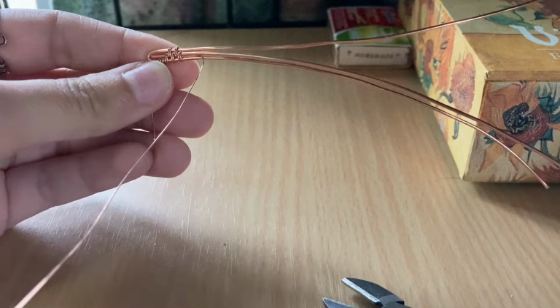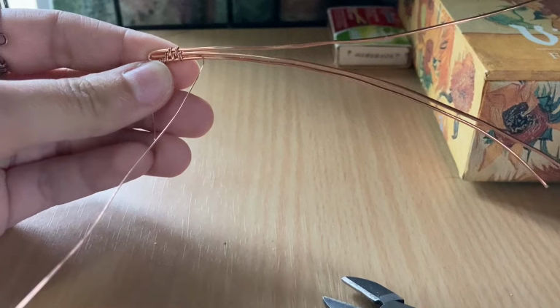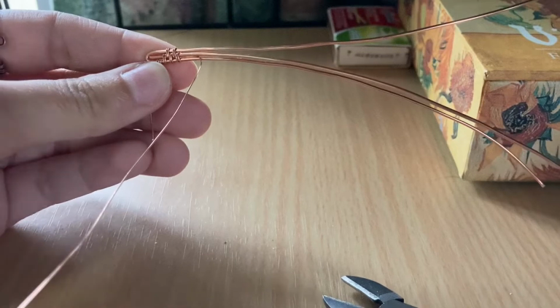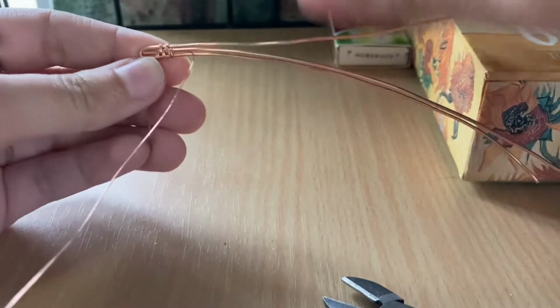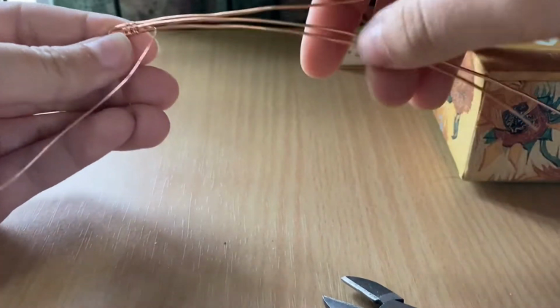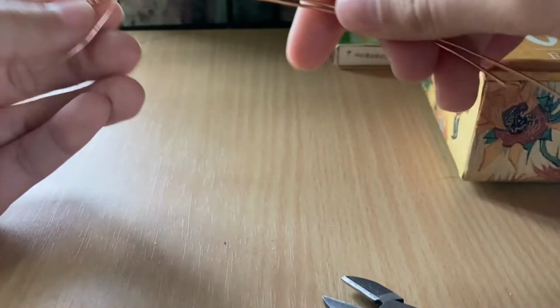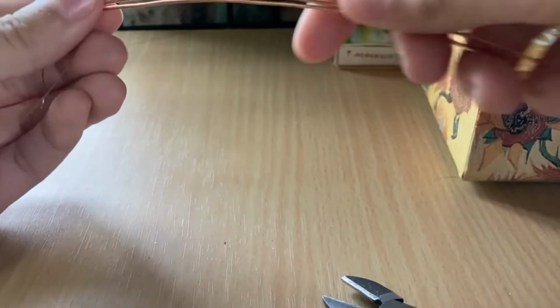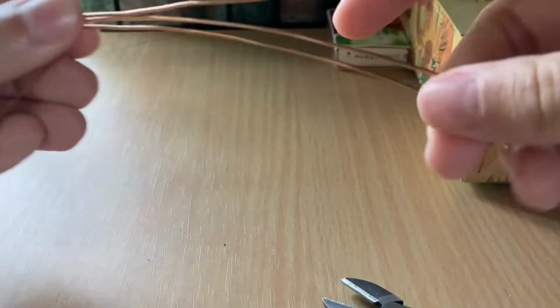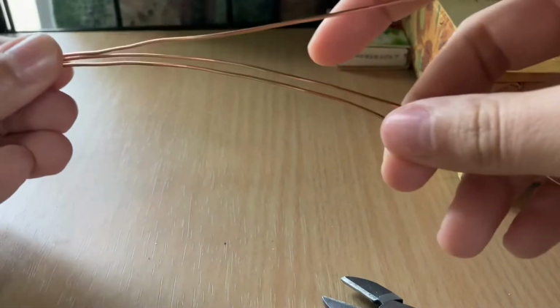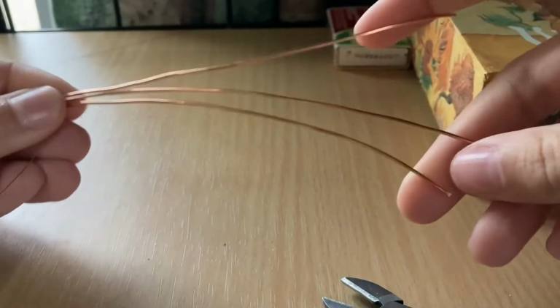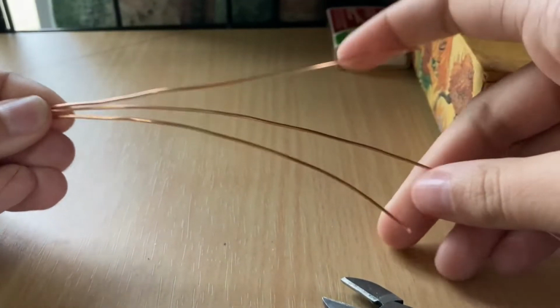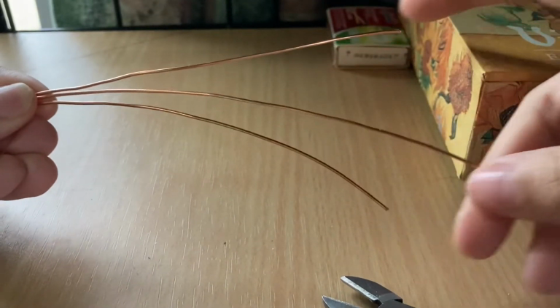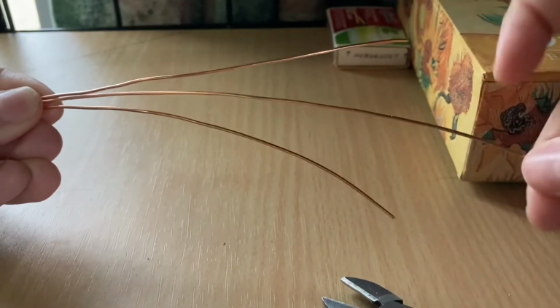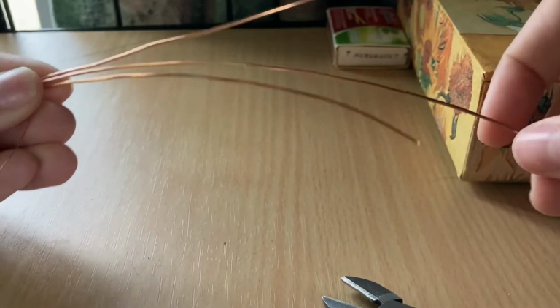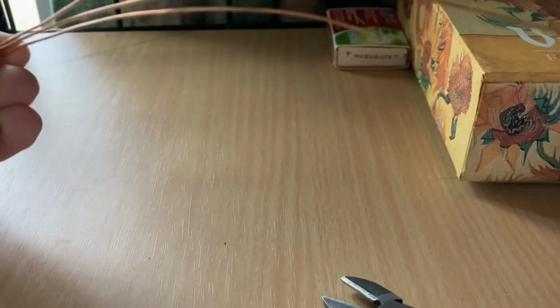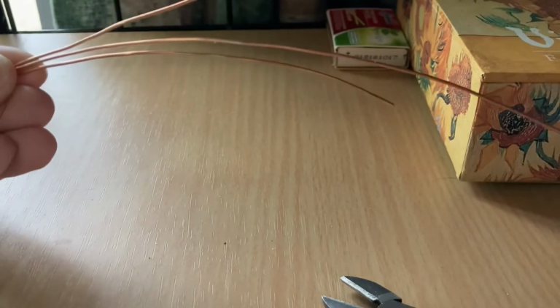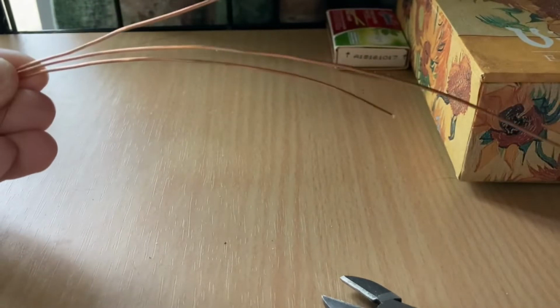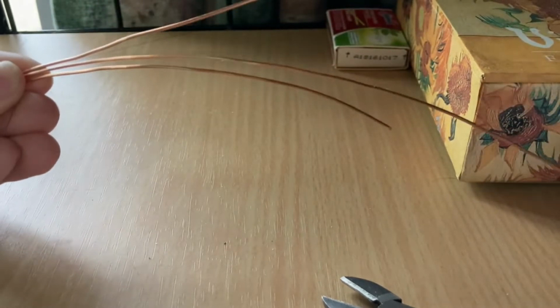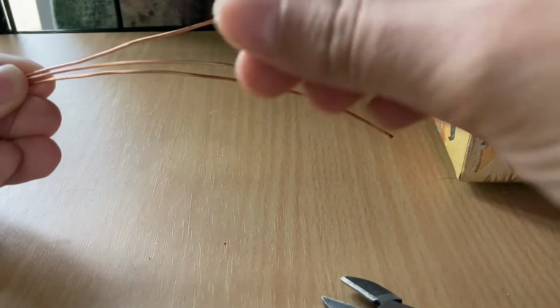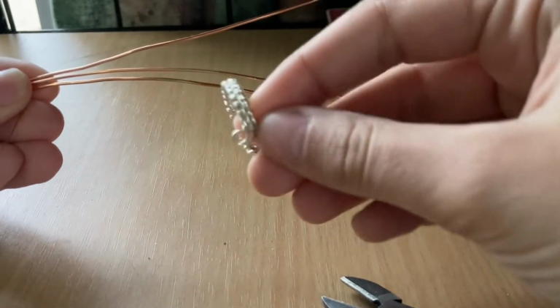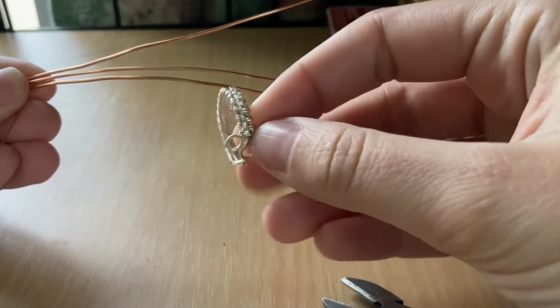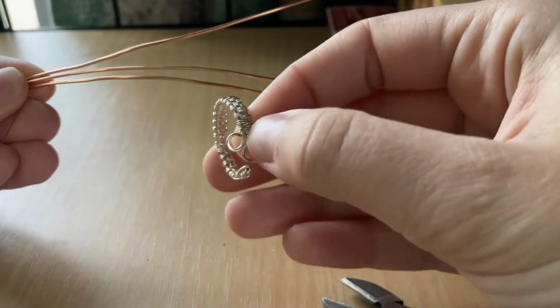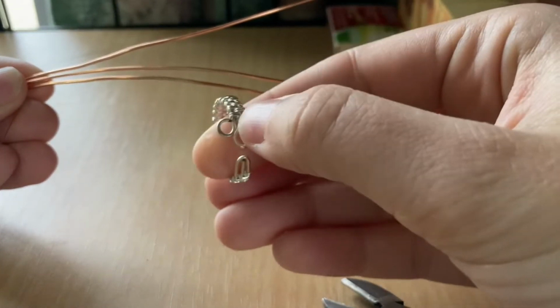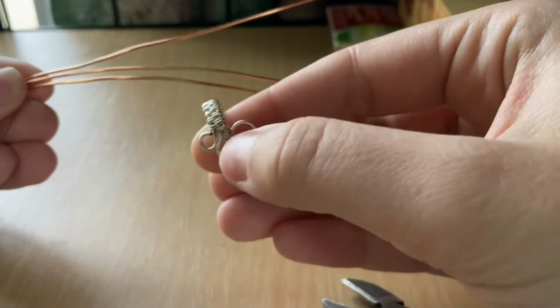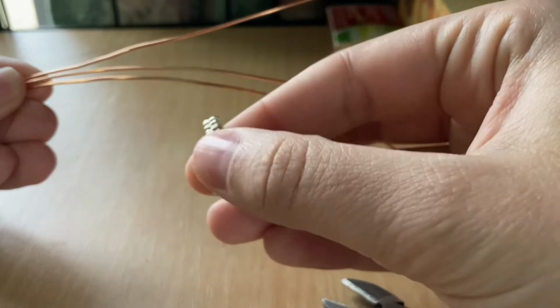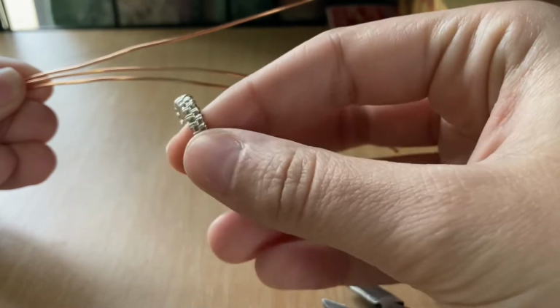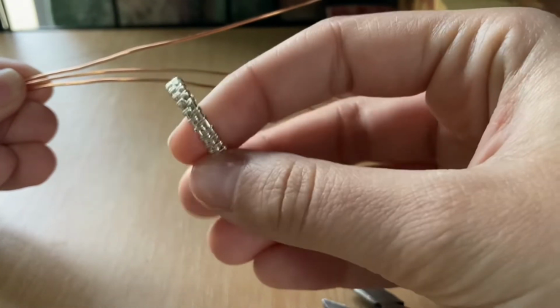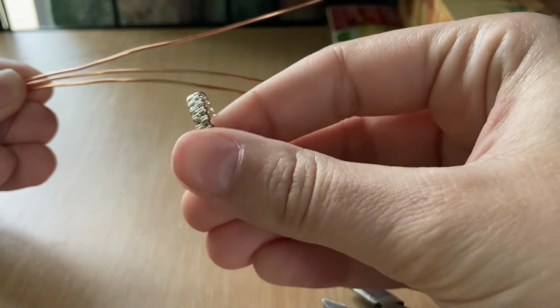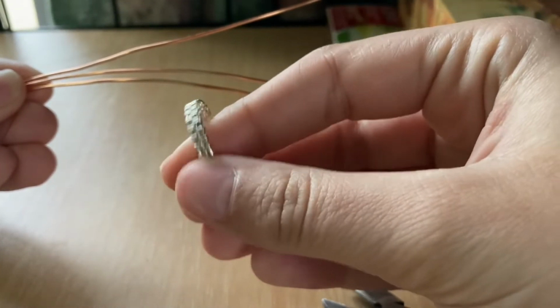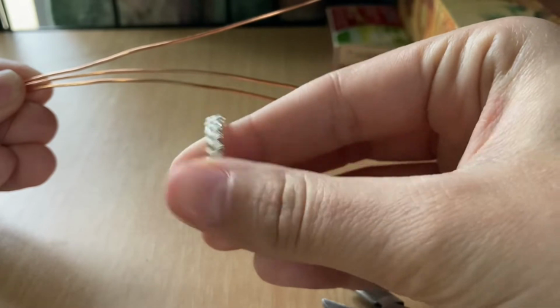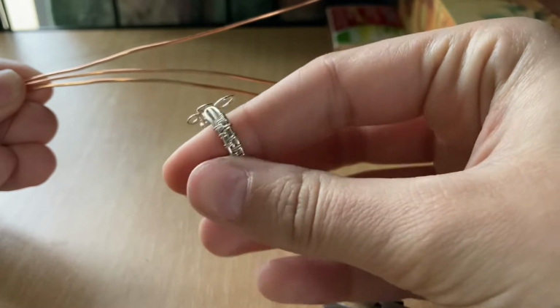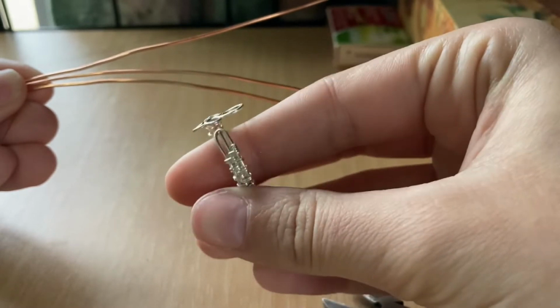Hi, welcome to my video. I'm Catherine and today I'm going to be showing you guys how to make a ring like this one. This one is in silver, but essentially I'm just going to show you guys how to do this weave.